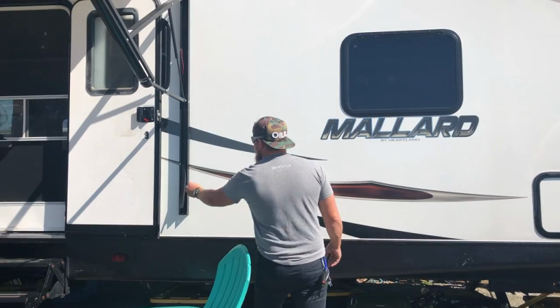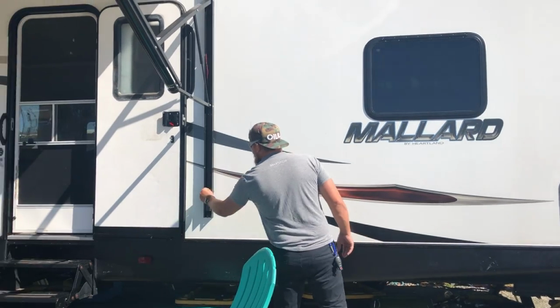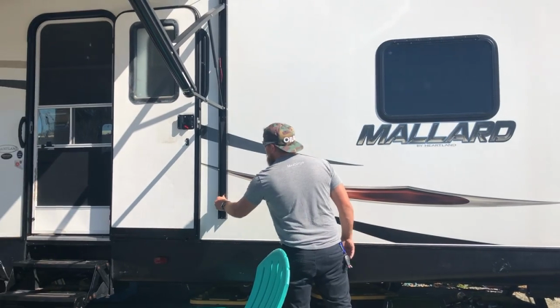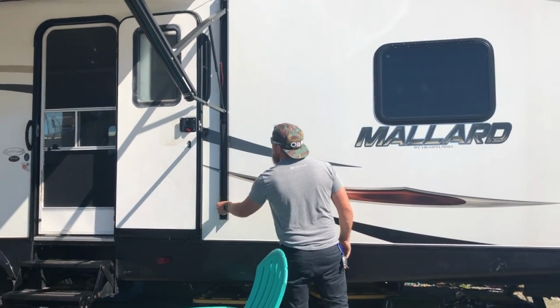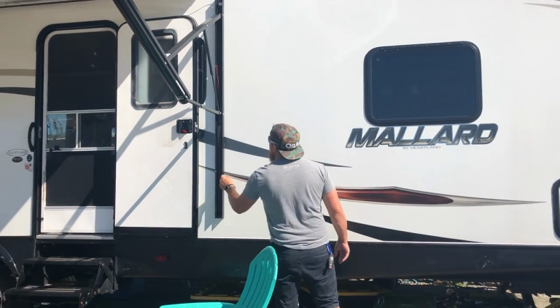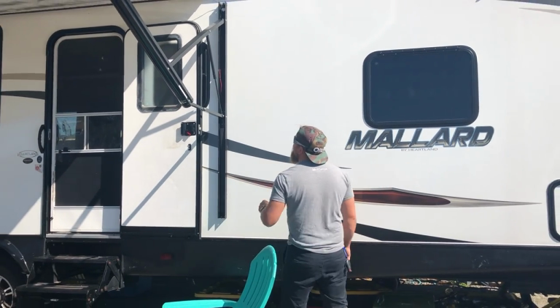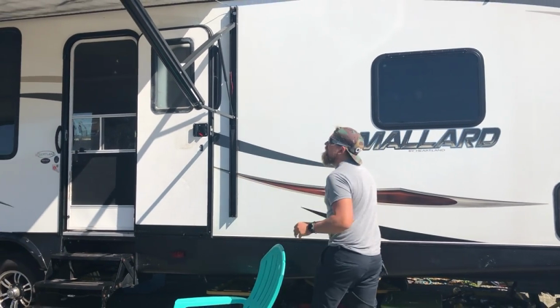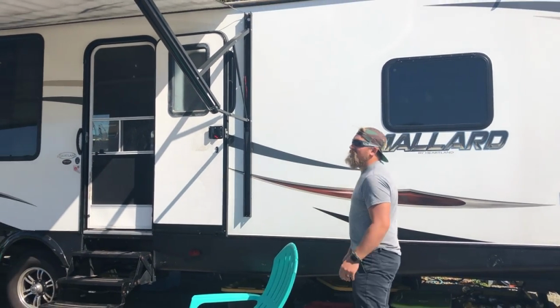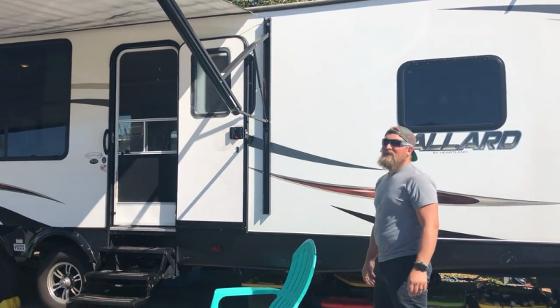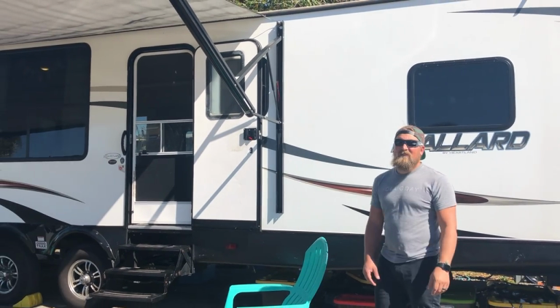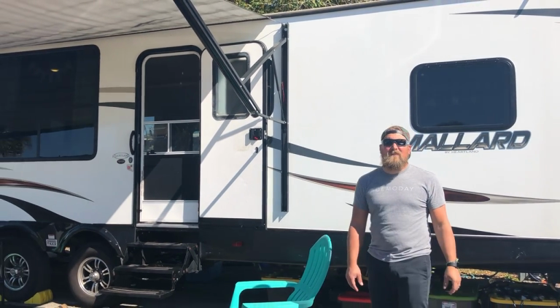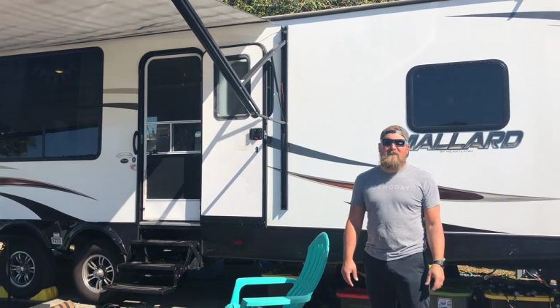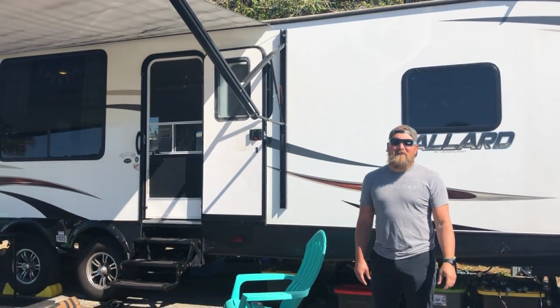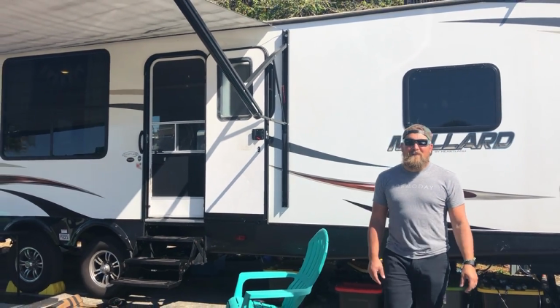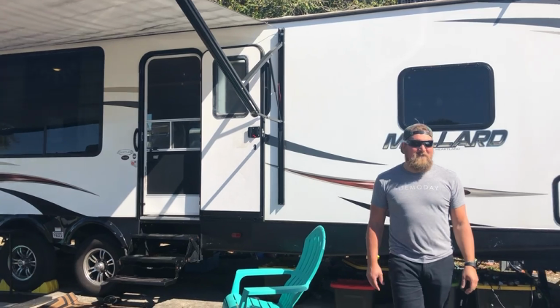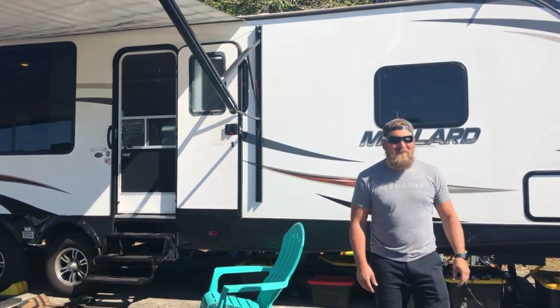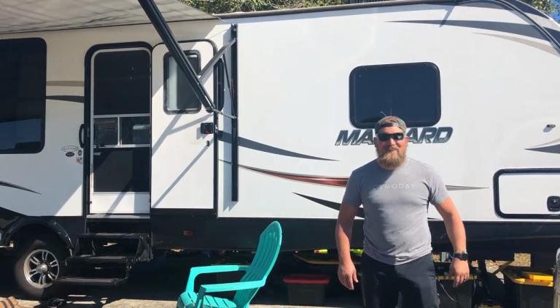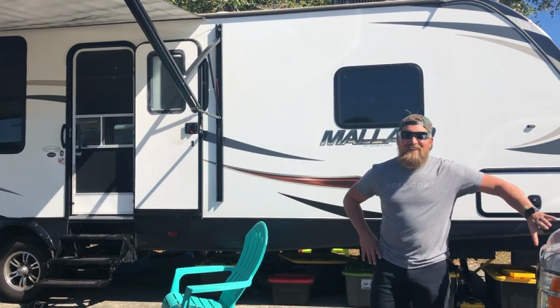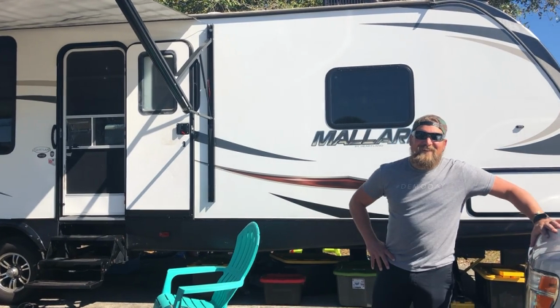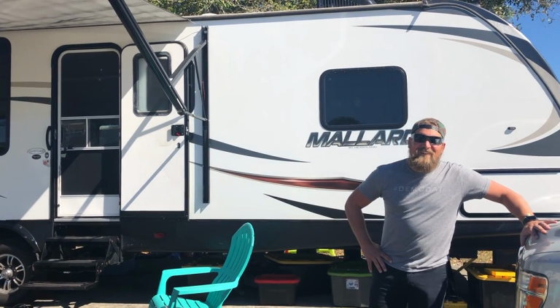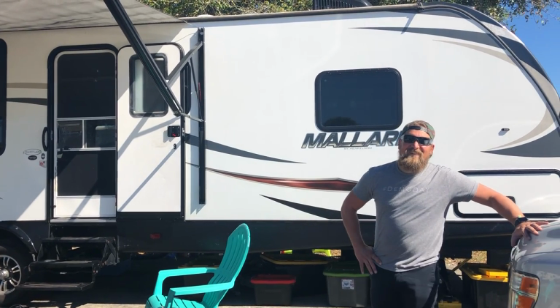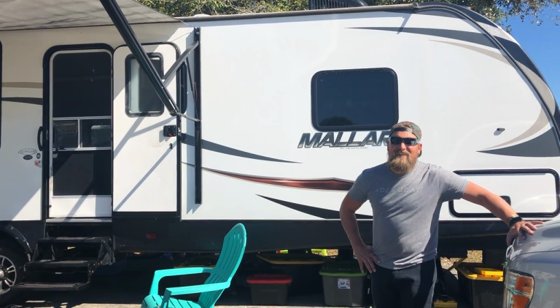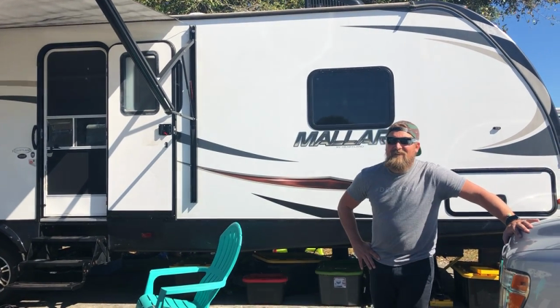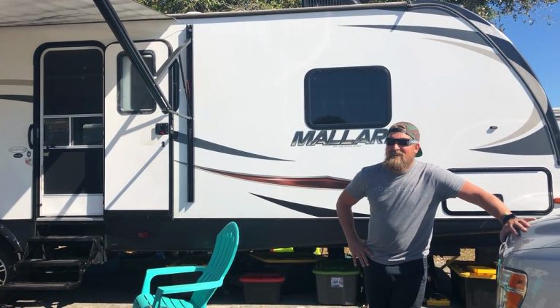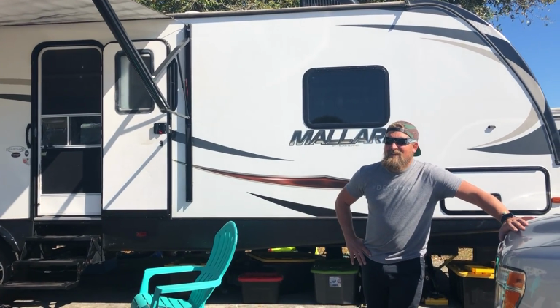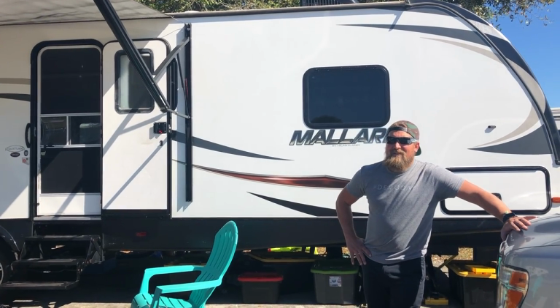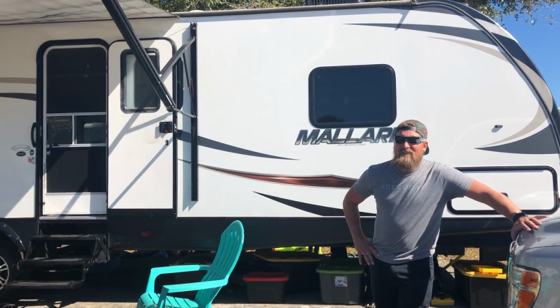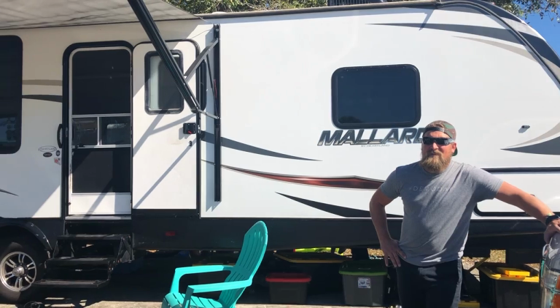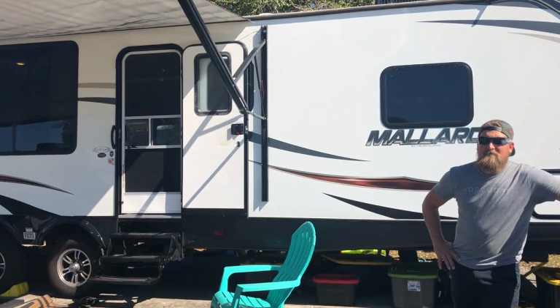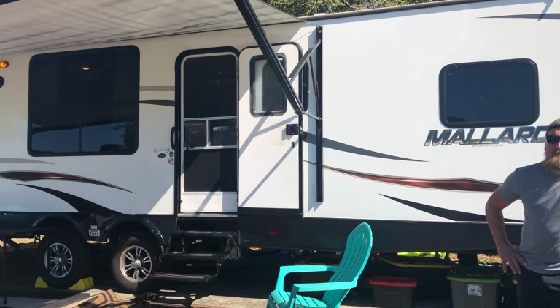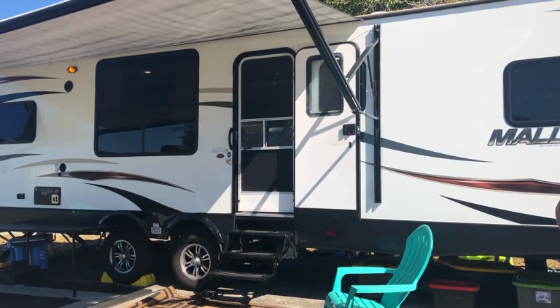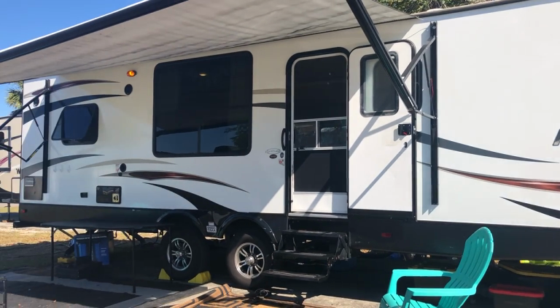All right guys, so this is the official house tour. This trailer is for sale. Brent looks so good over there, so he's going to tell us a little bit about the outside and then I'll take over the inside.